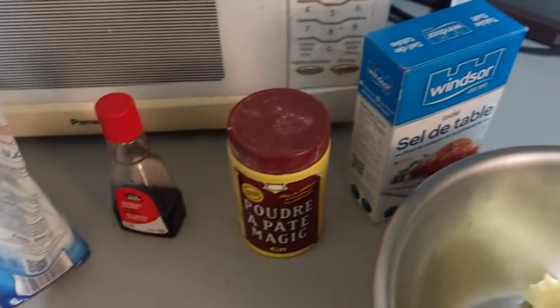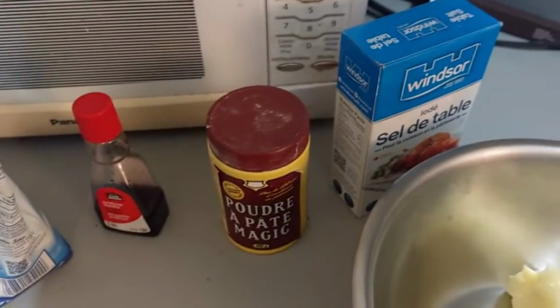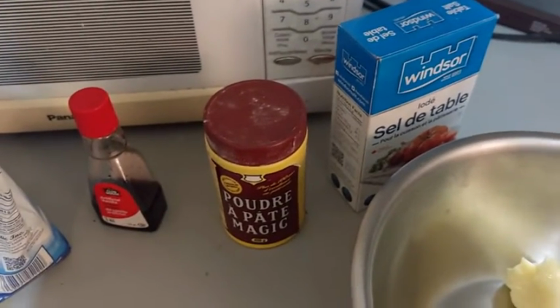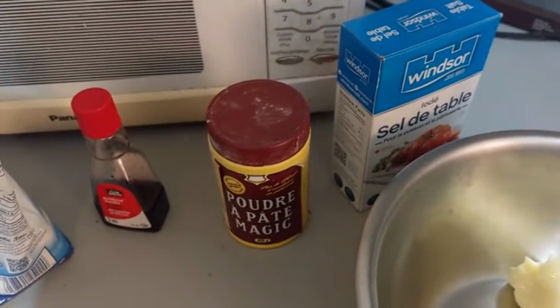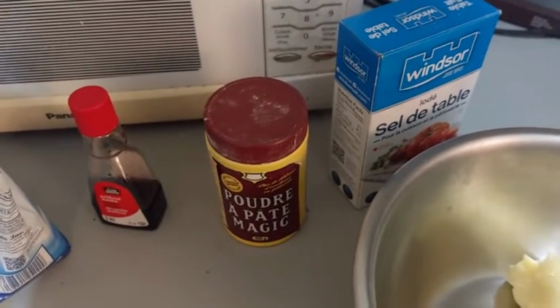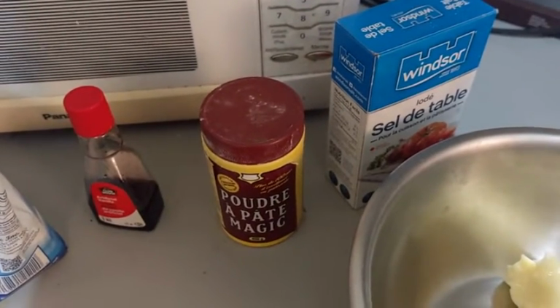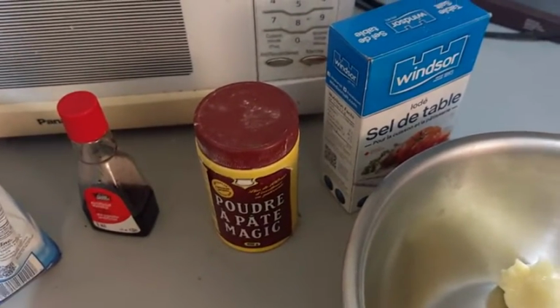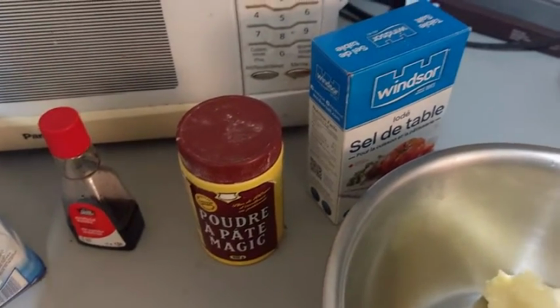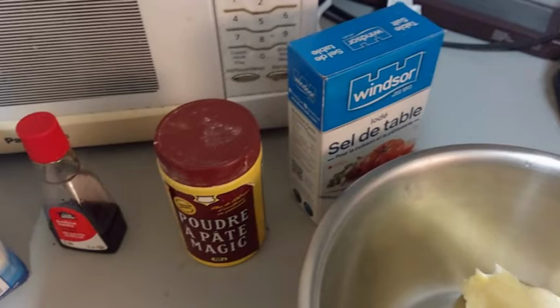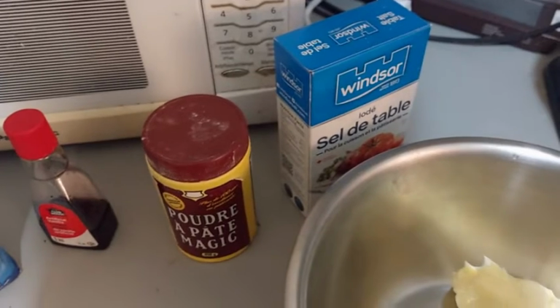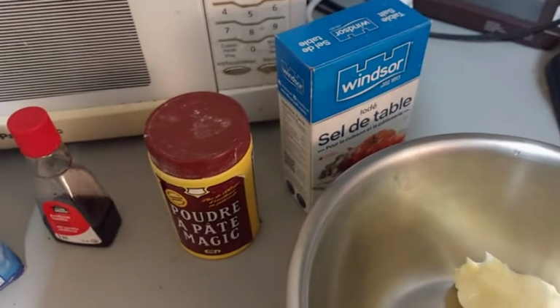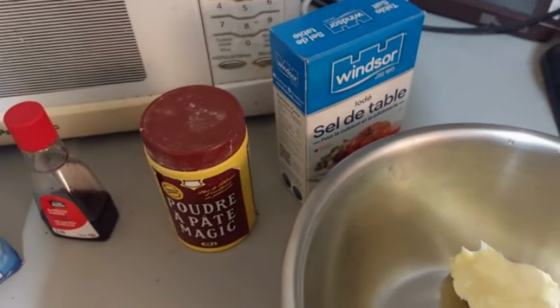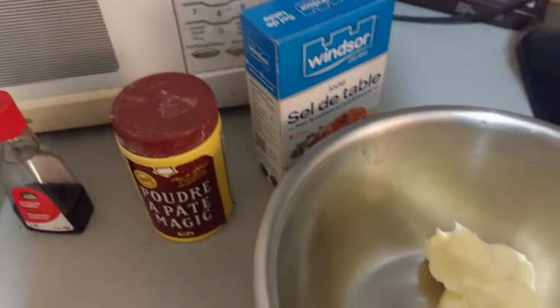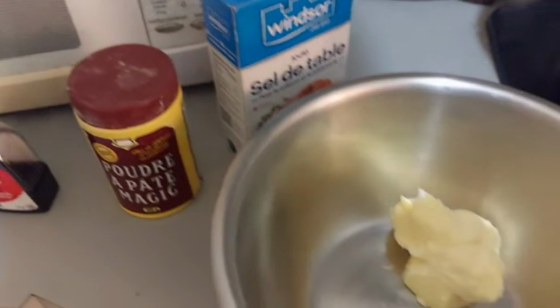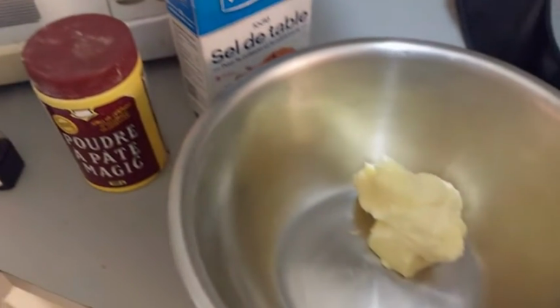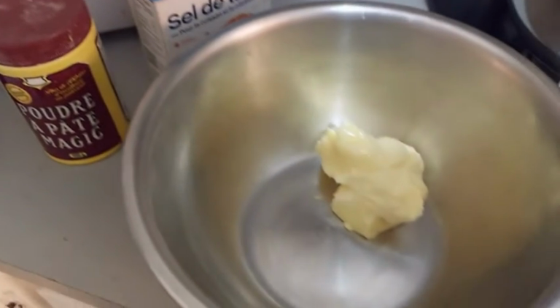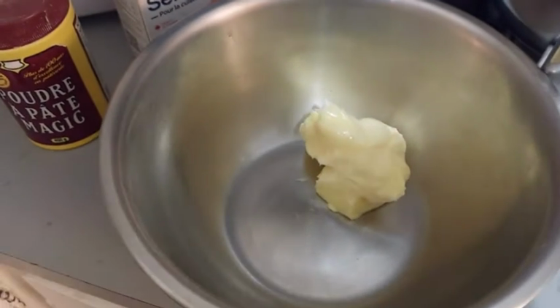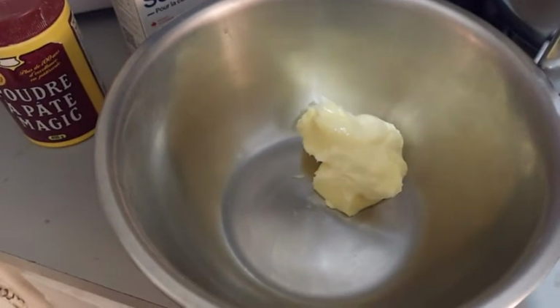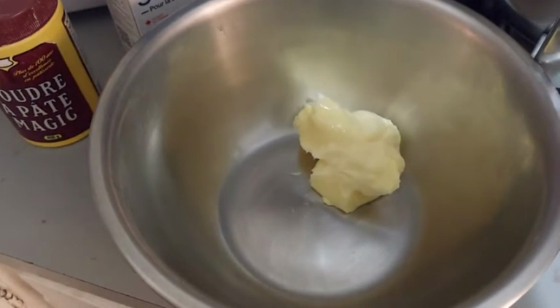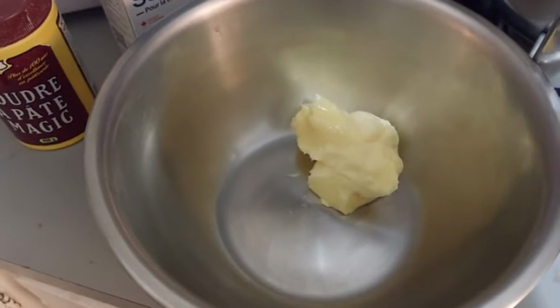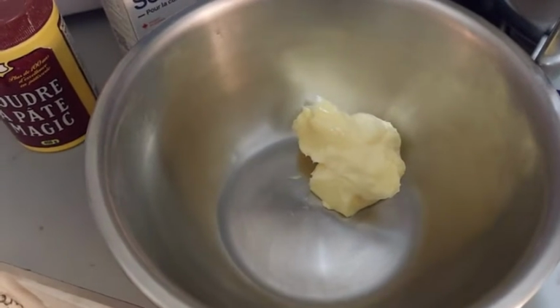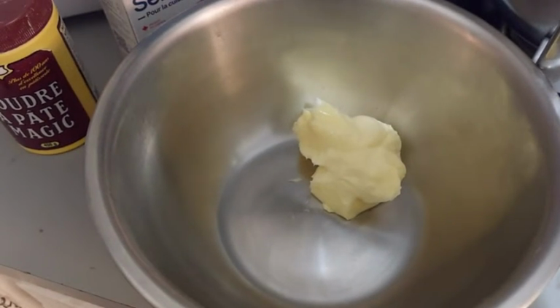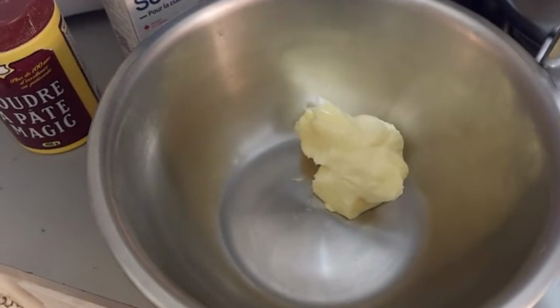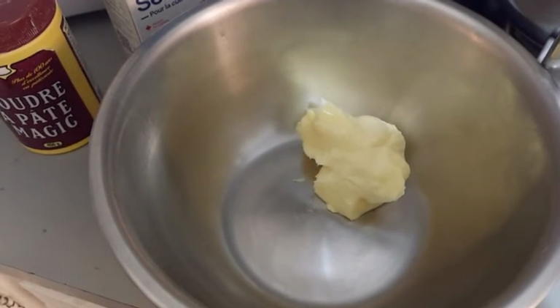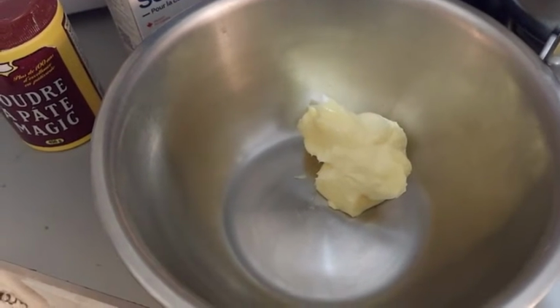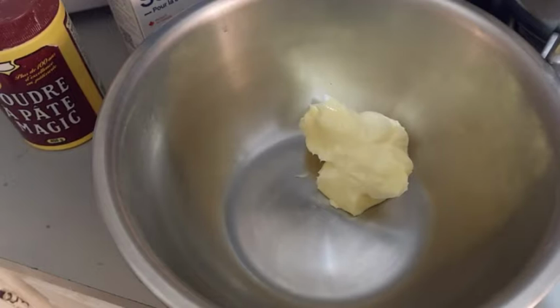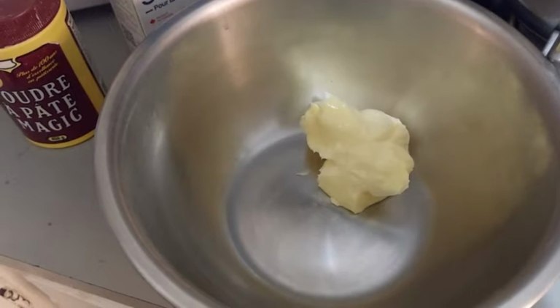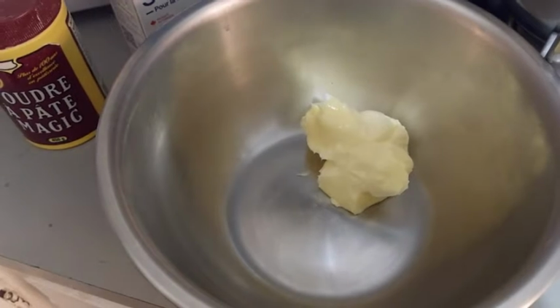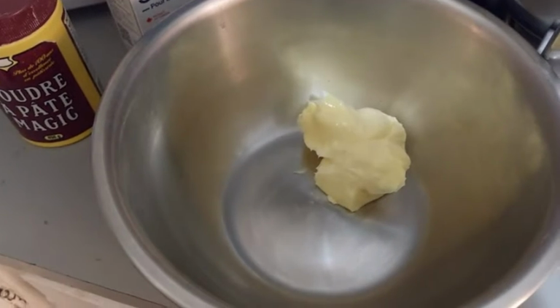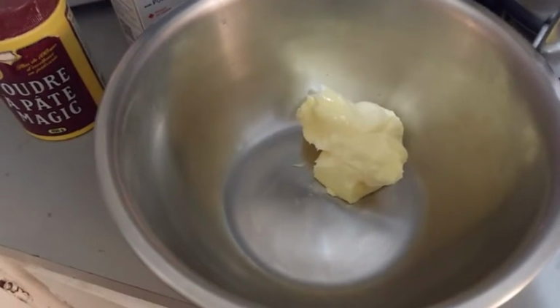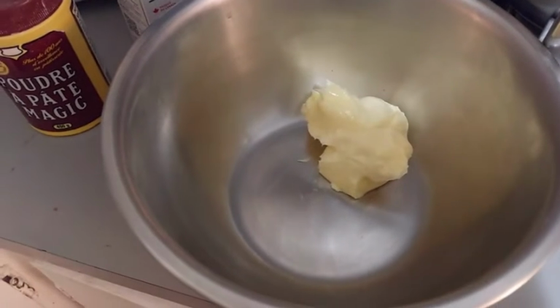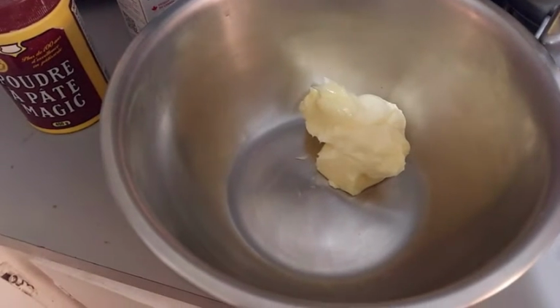150 grams of sugar or brown sugar, 1 teaspoon of vanilla extract, 1 big teaspoon of baking powder, 1 pinch of salt, and 150 grams of butter at room temperature.